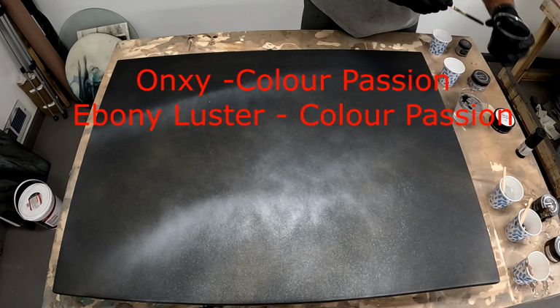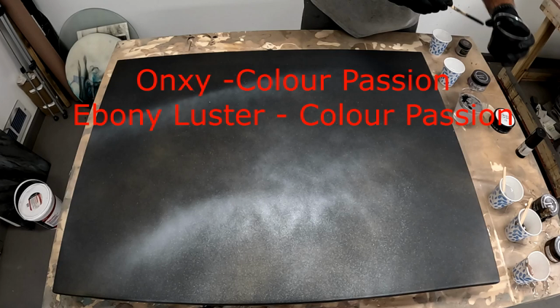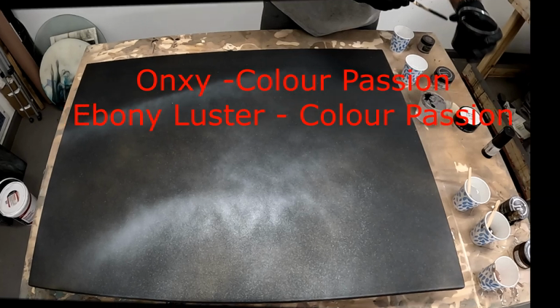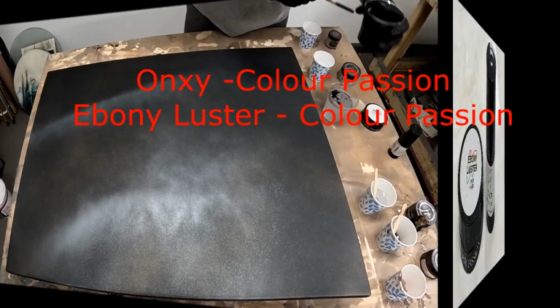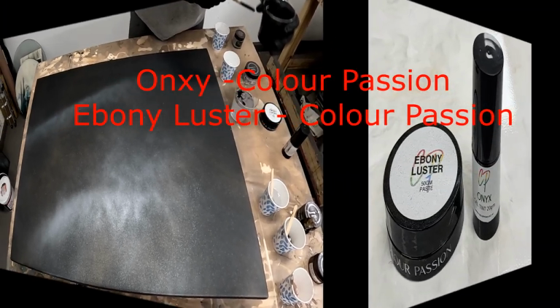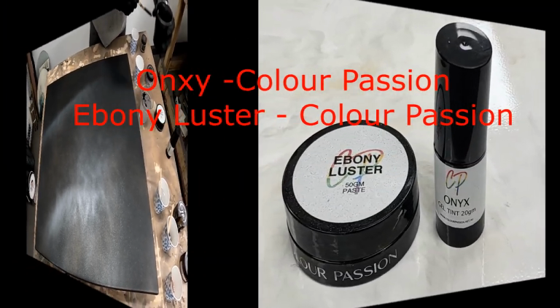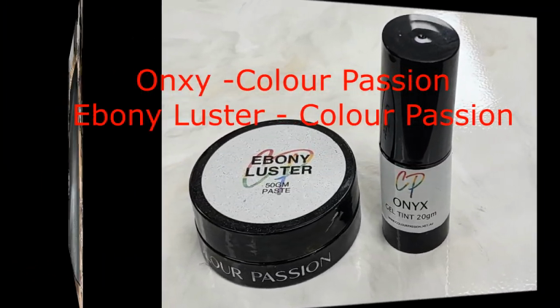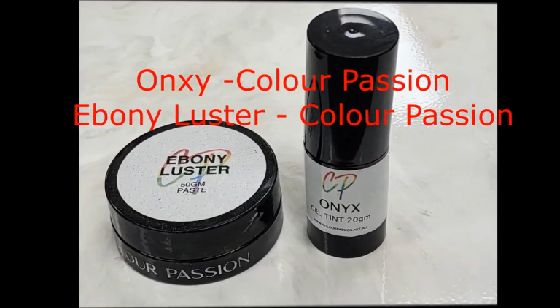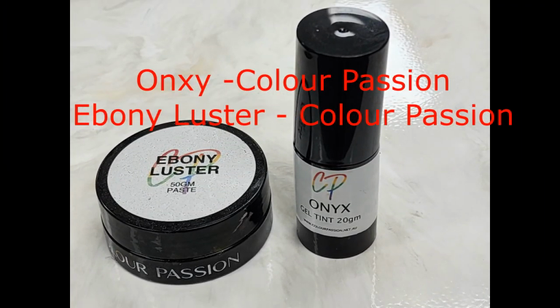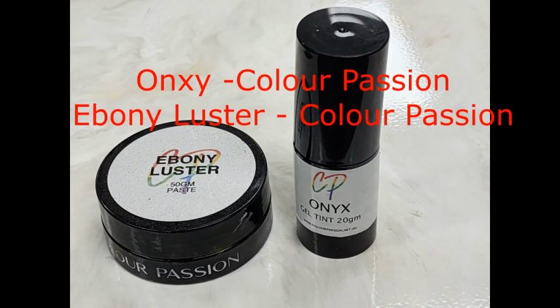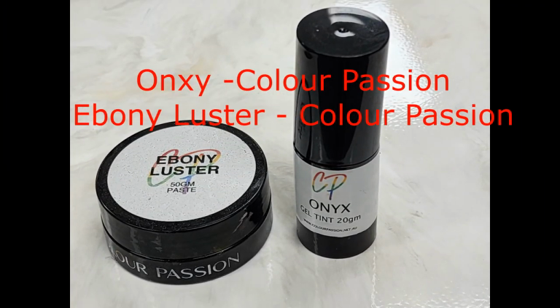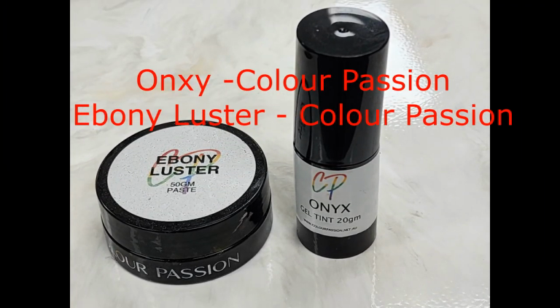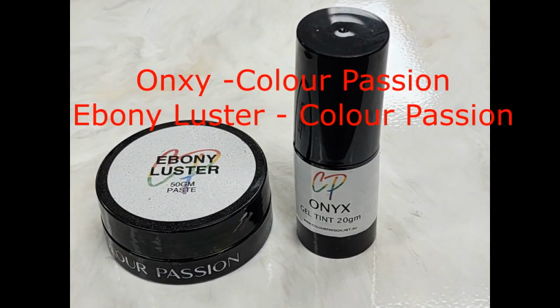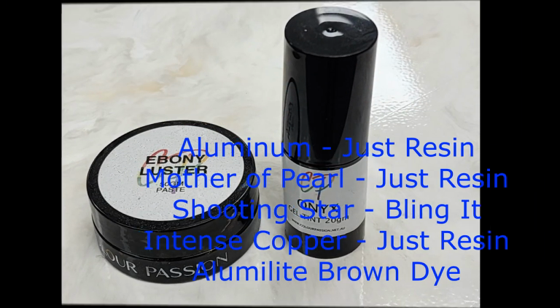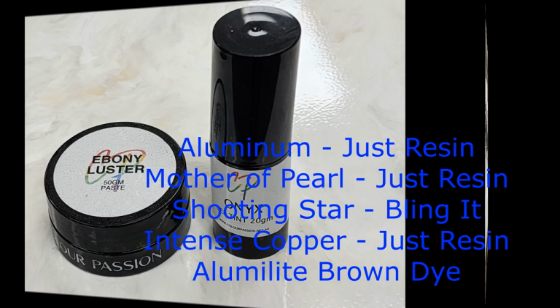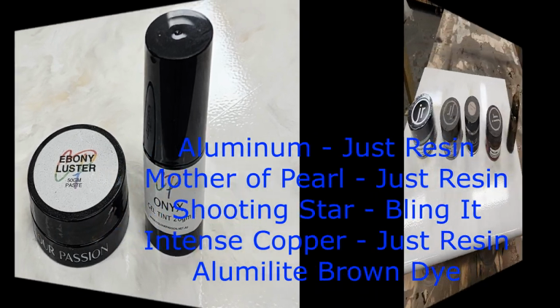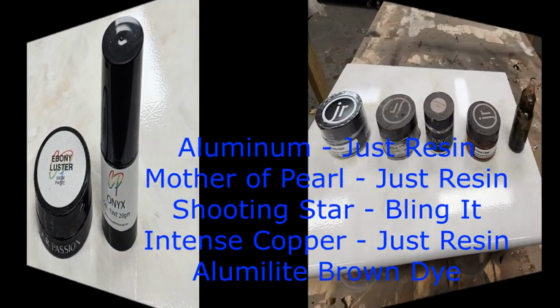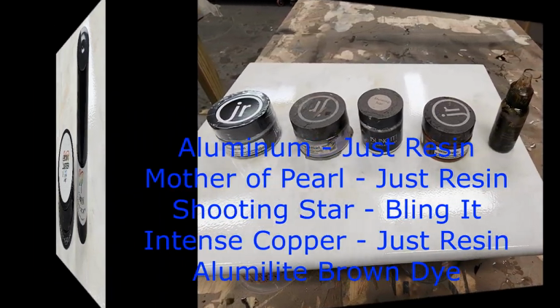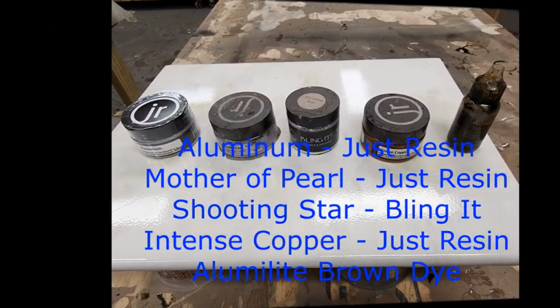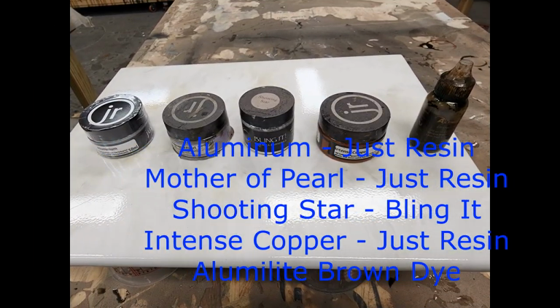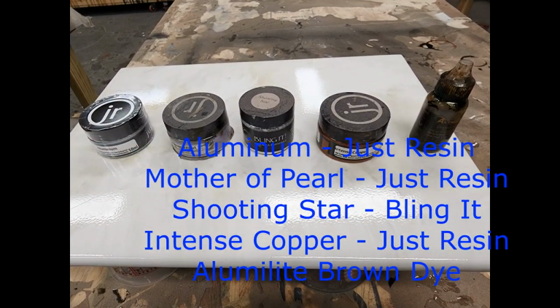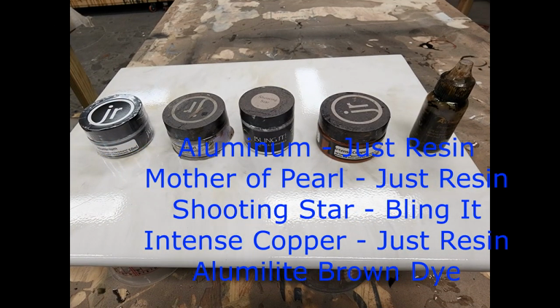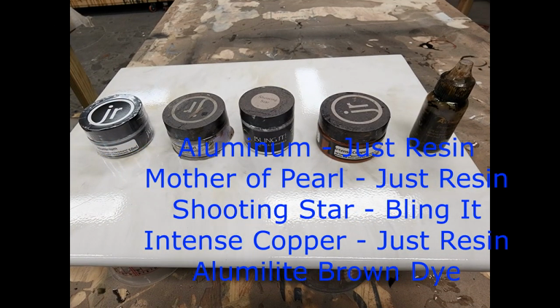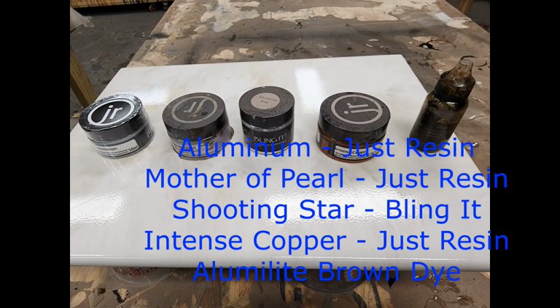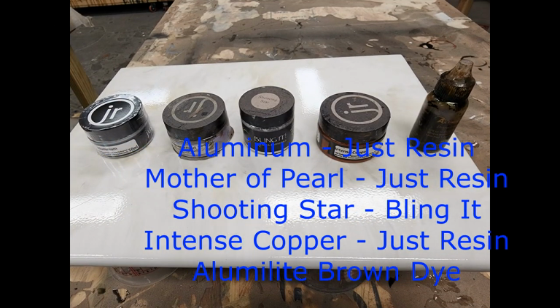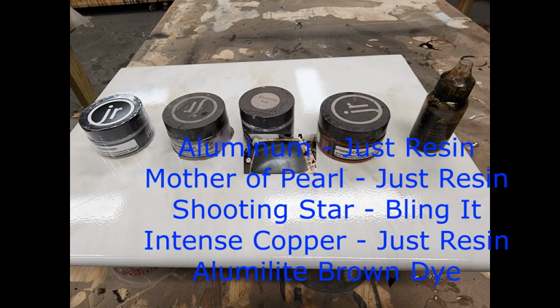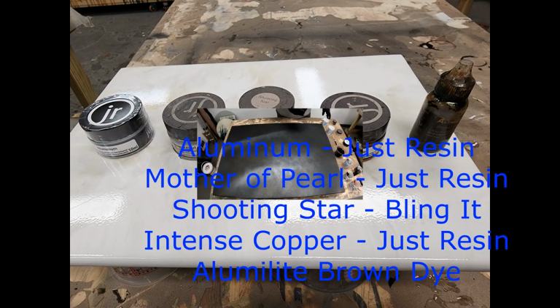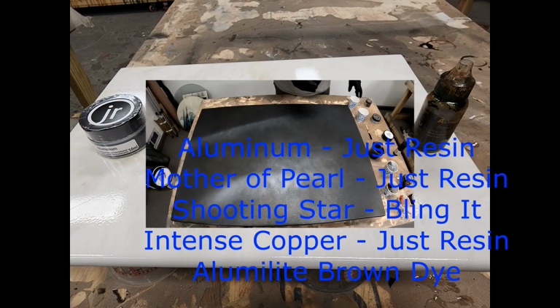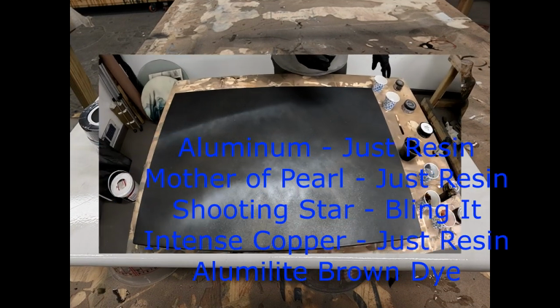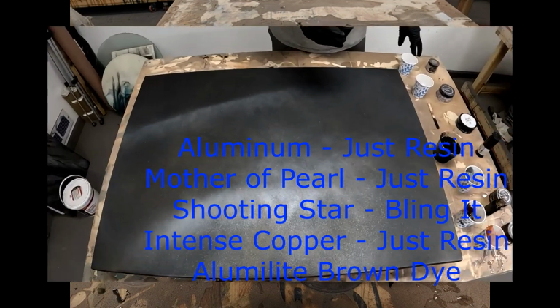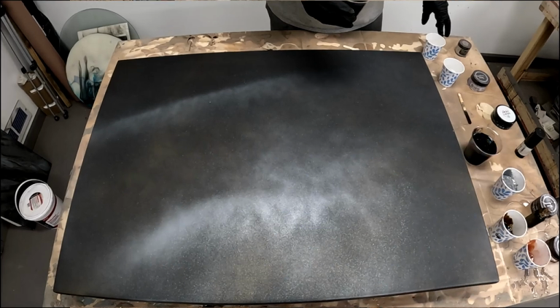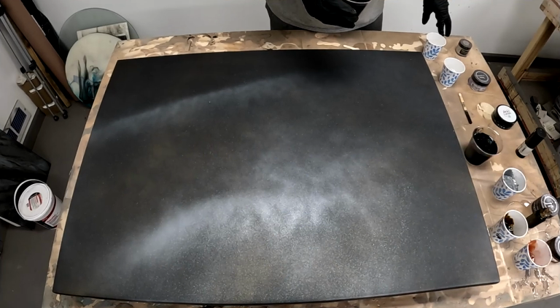Onyx and Ebony Luster, both by Color Passion — that's going to be the base colors. And then for the accents: aluminum, mother of pearl, shooting star, intense copper, and a little alumilite brown dye.